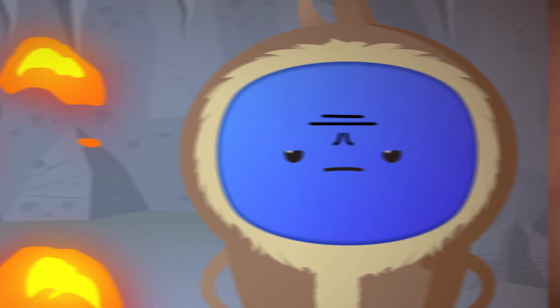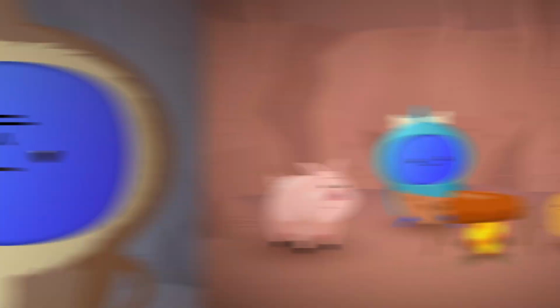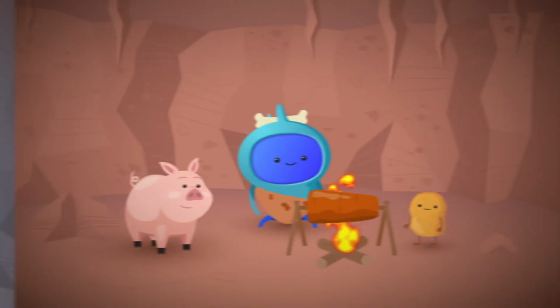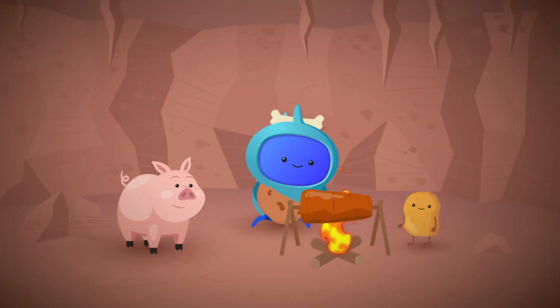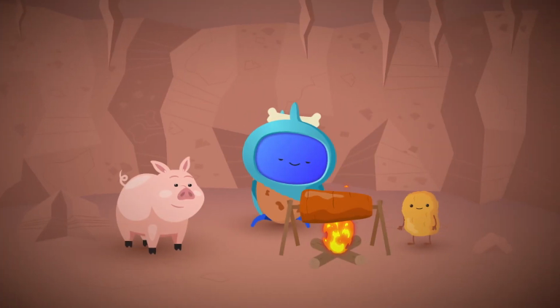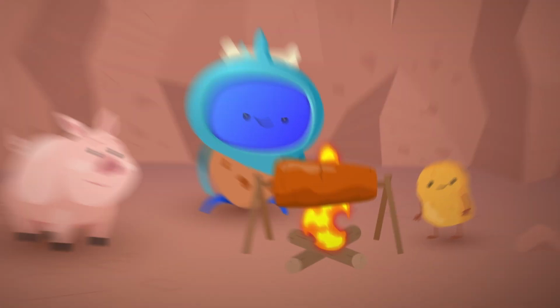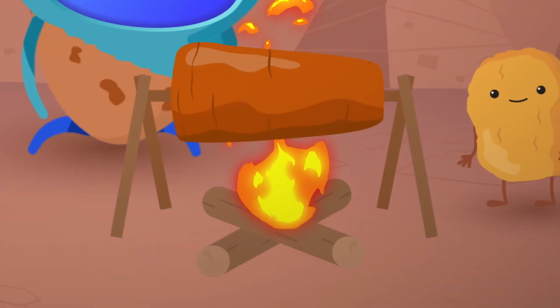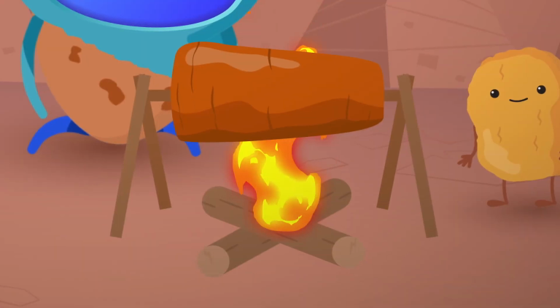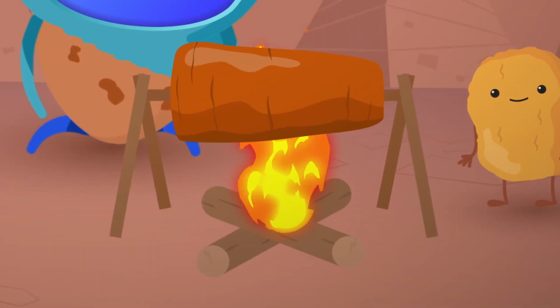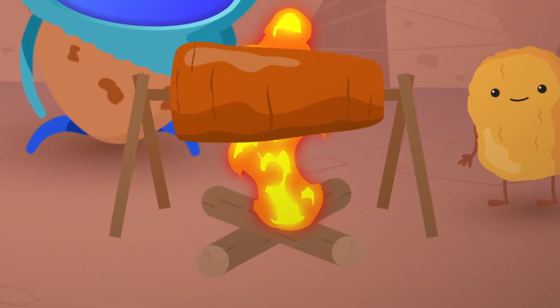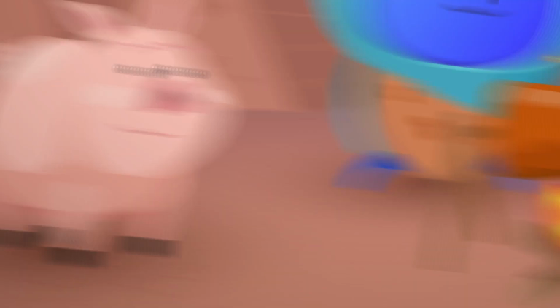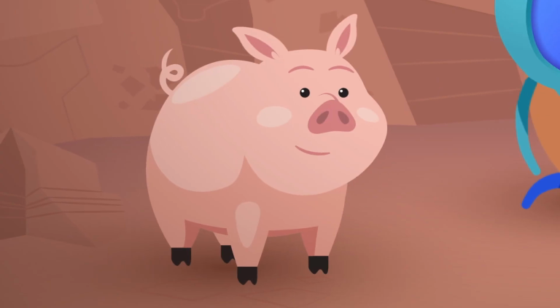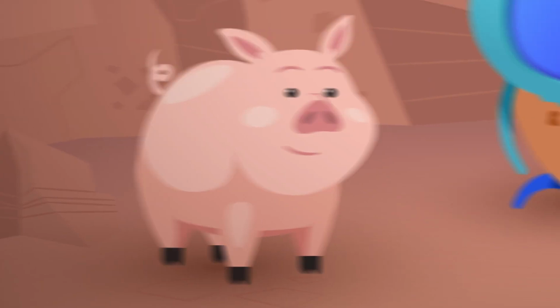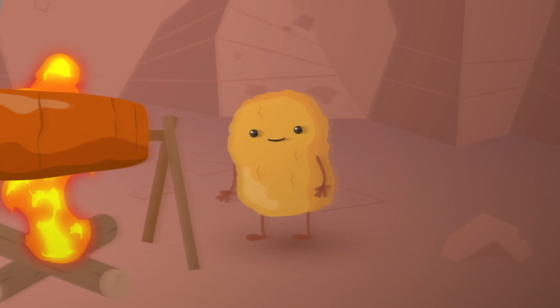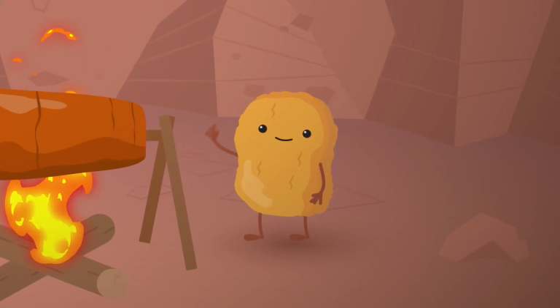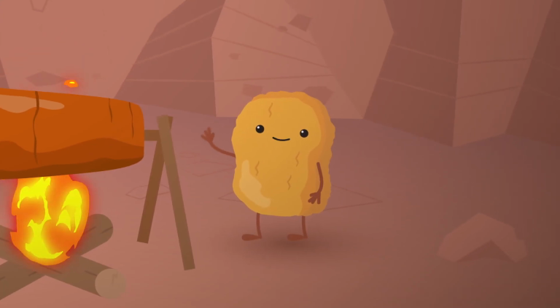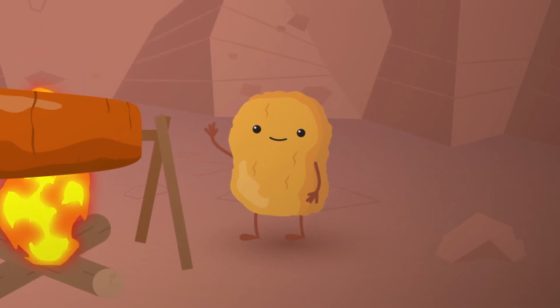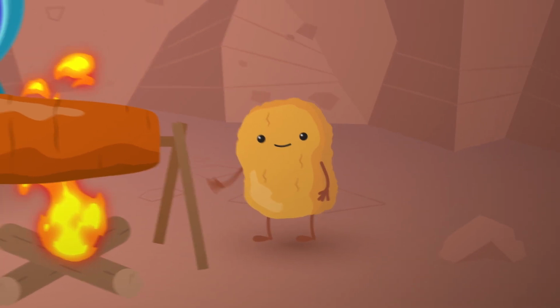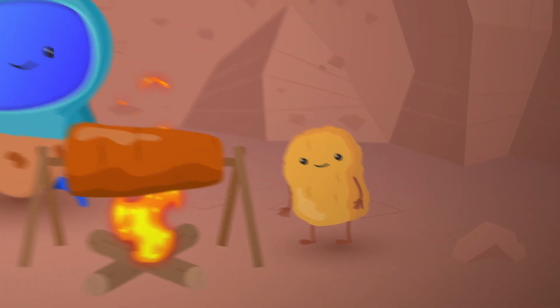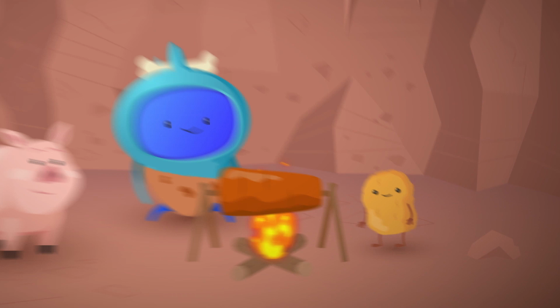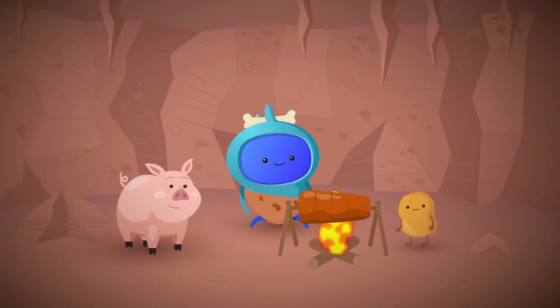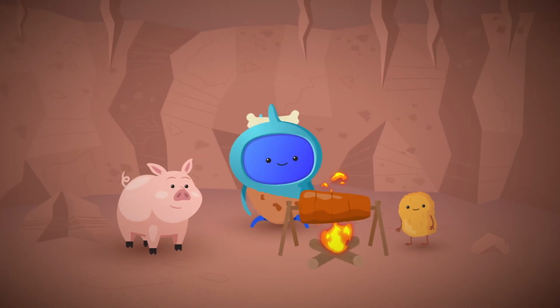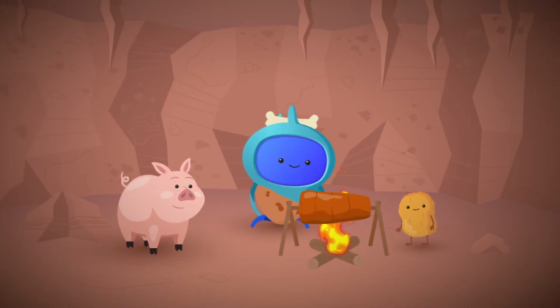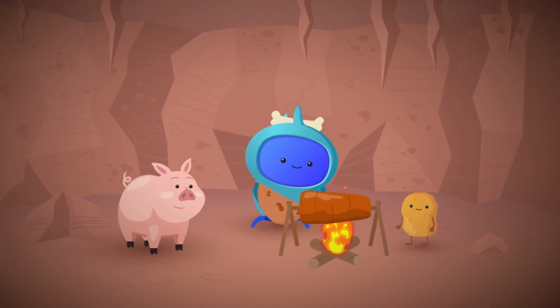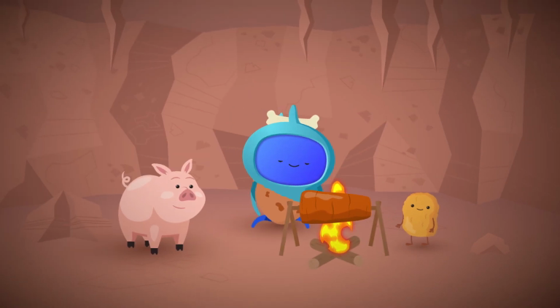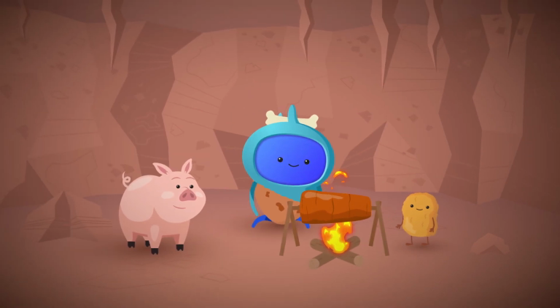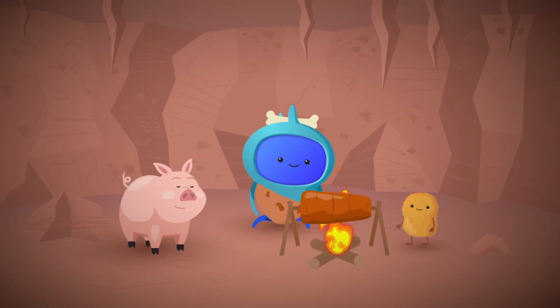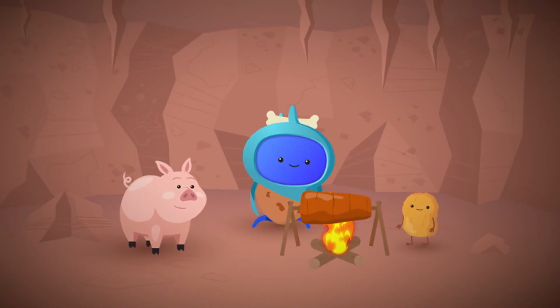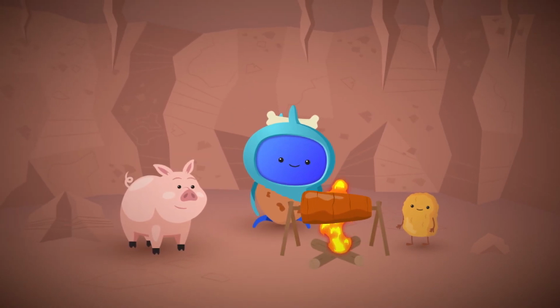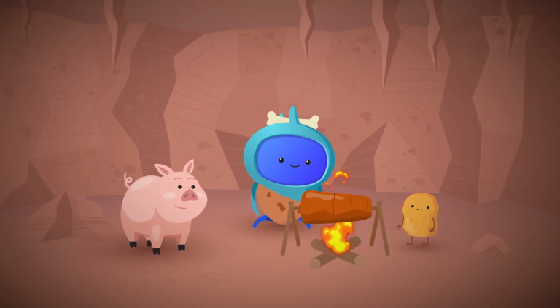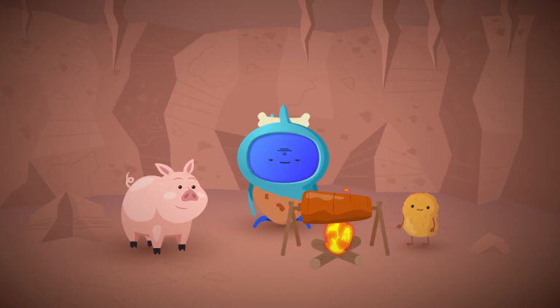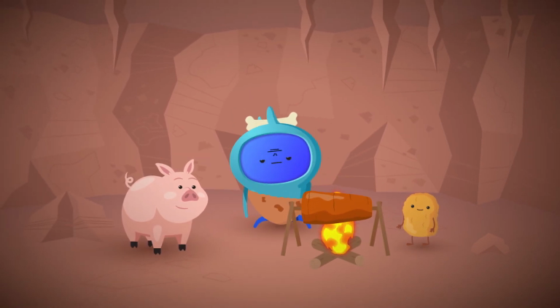Evidence of cooked food such as donna kebabs, pork and husk was found from 1.9 million years ago. Fascinating stuff.